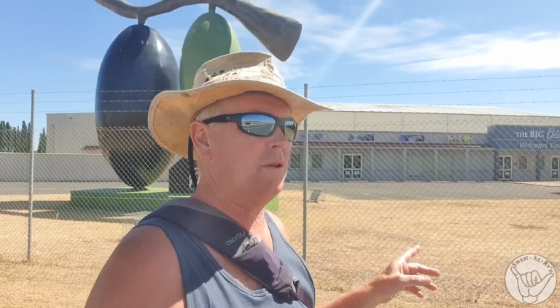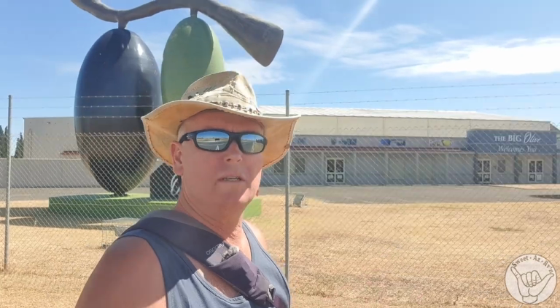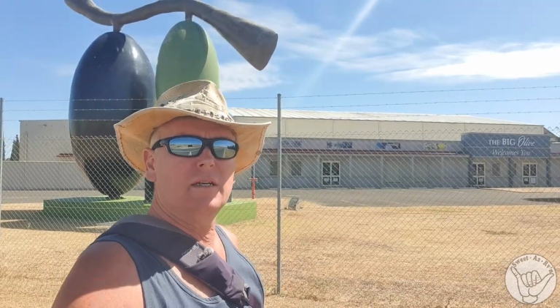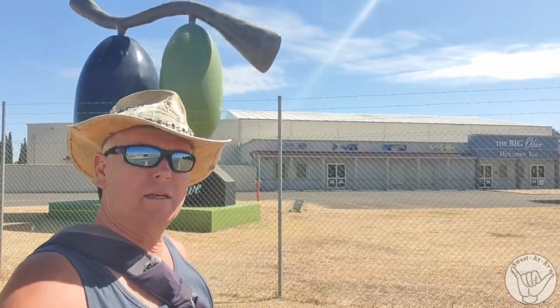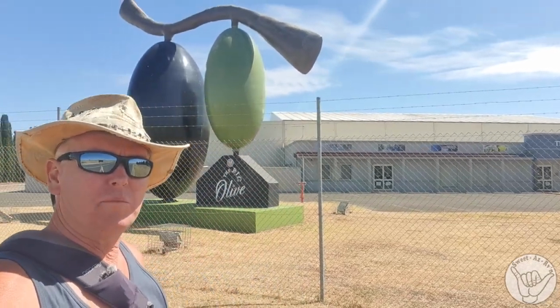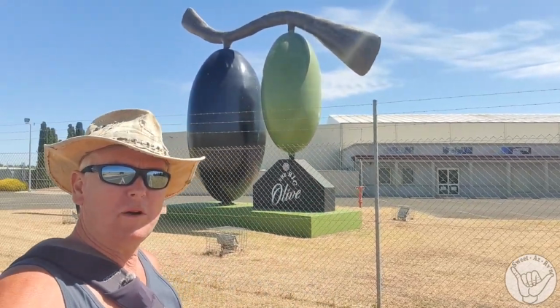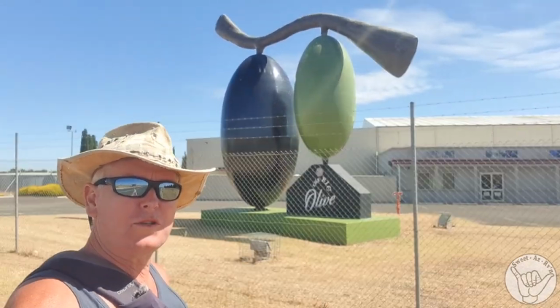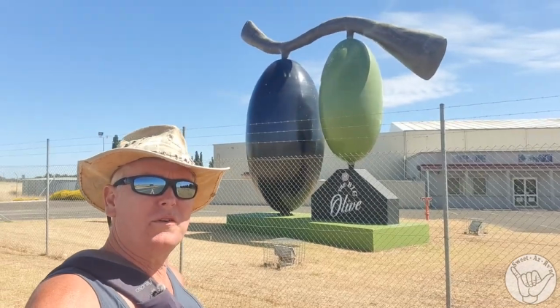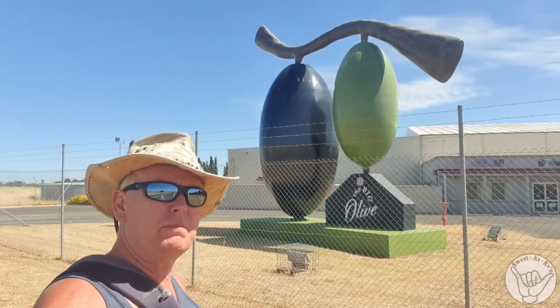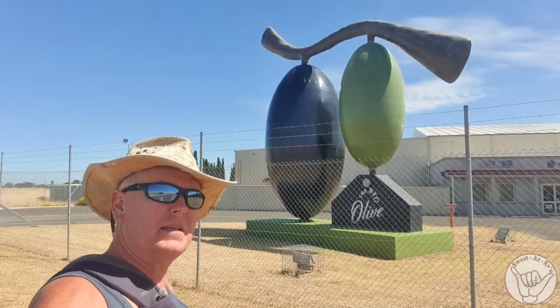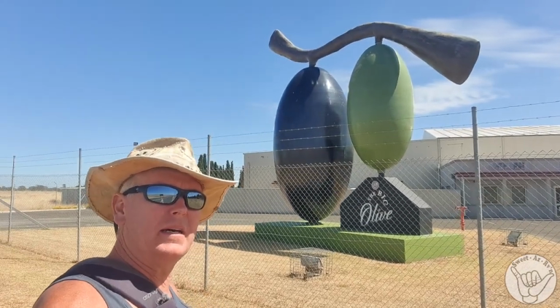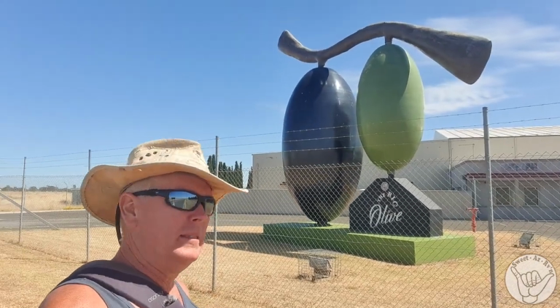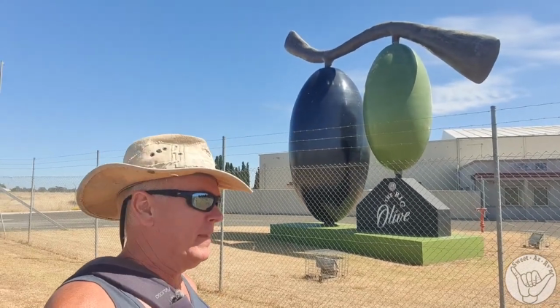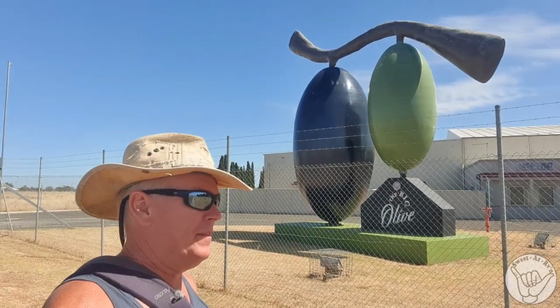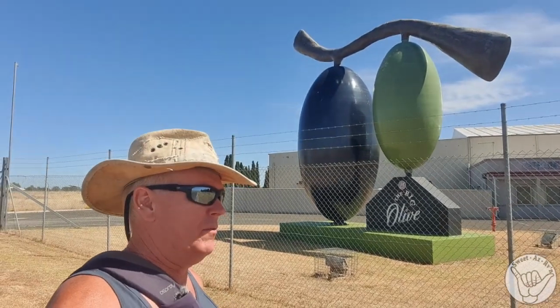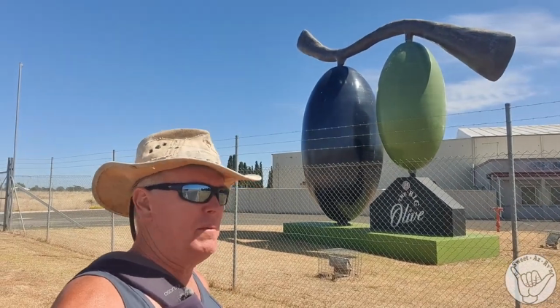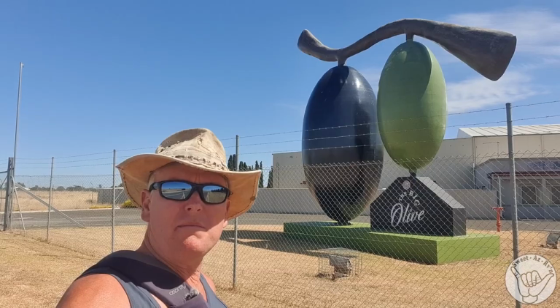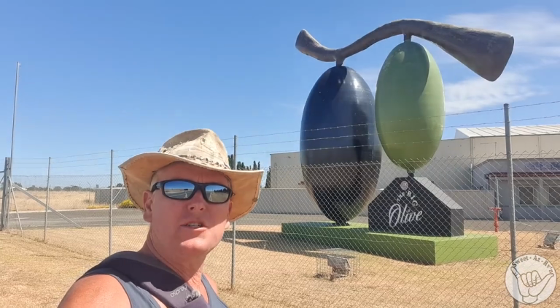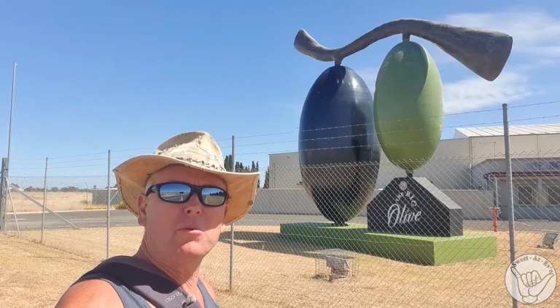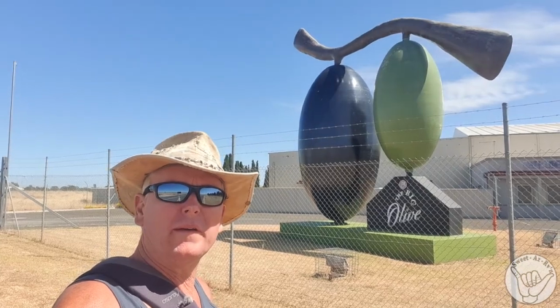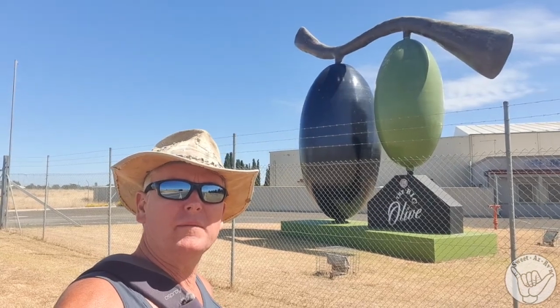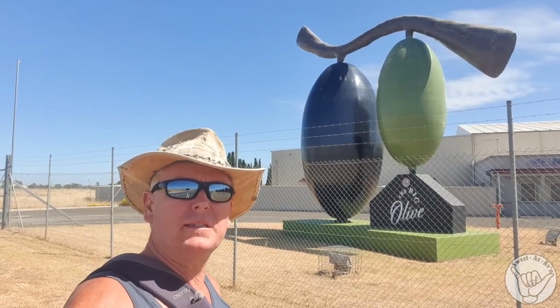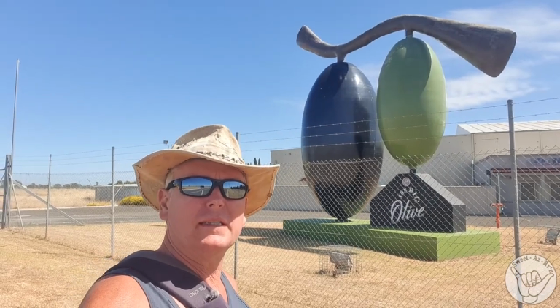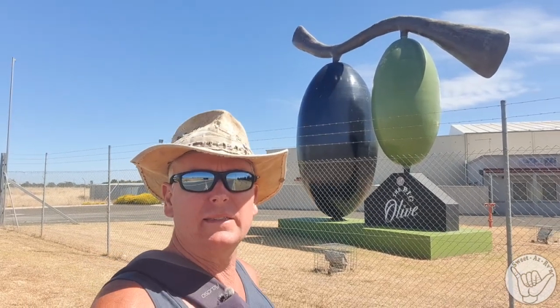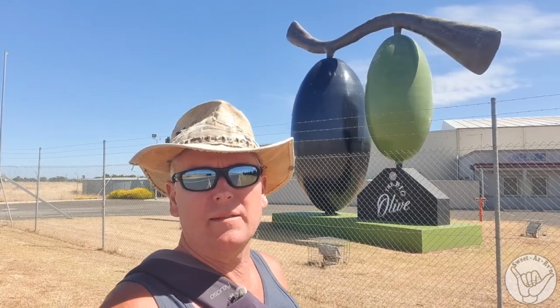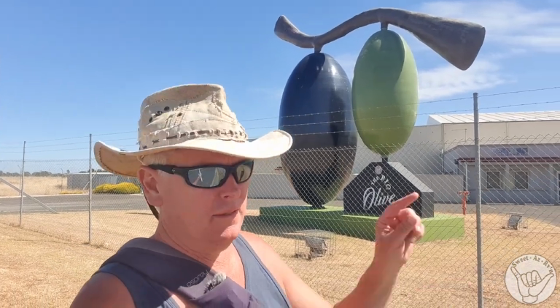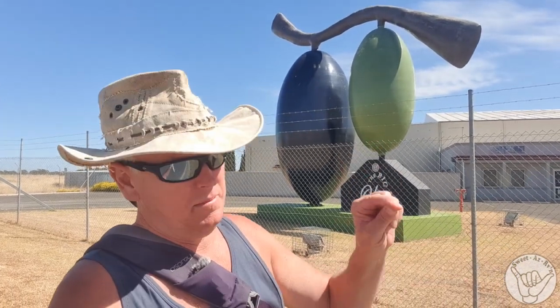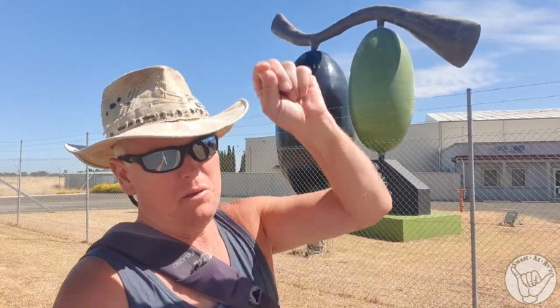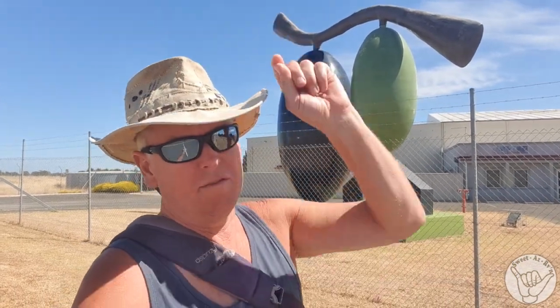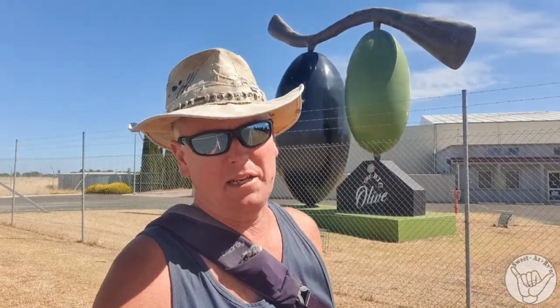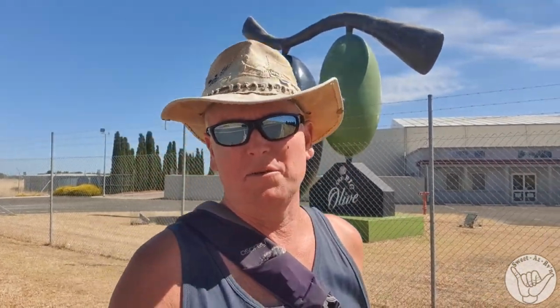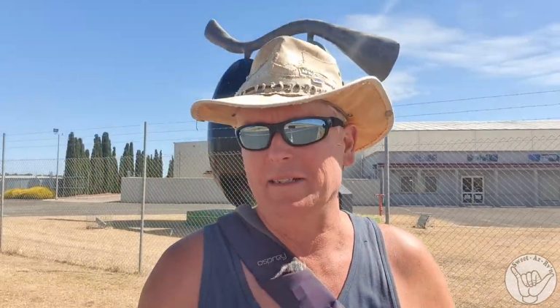I'm not a big connoisseur of olives, but I think the season is in February, March, April. Big Olive — tick, we've seen it!